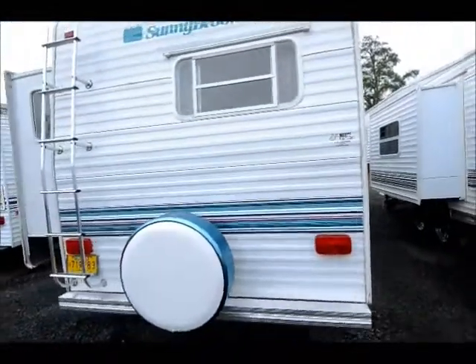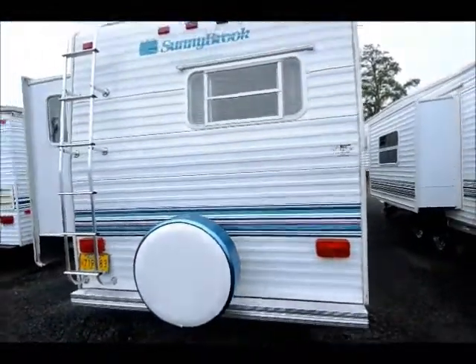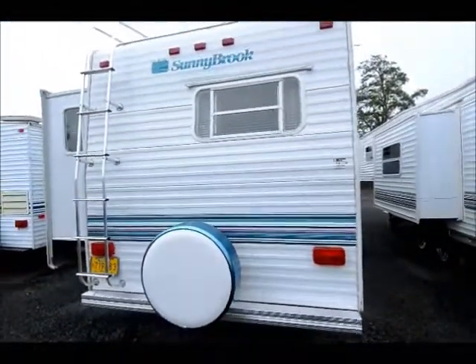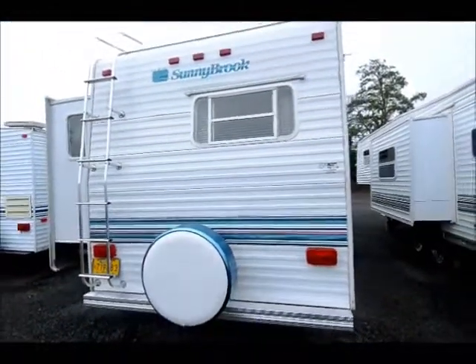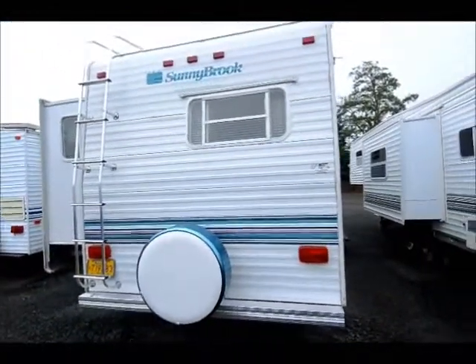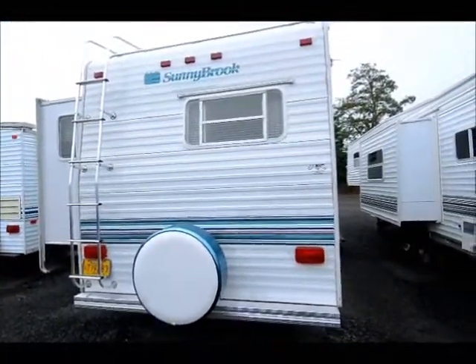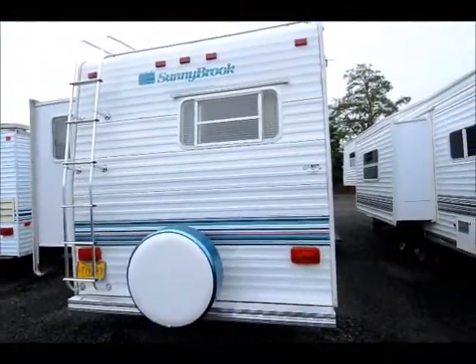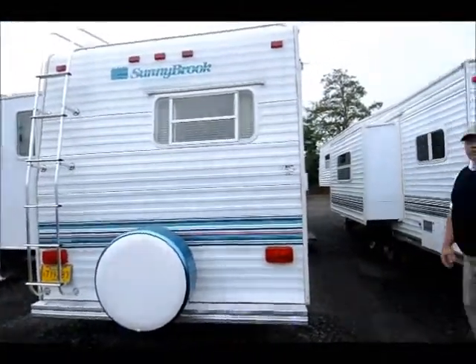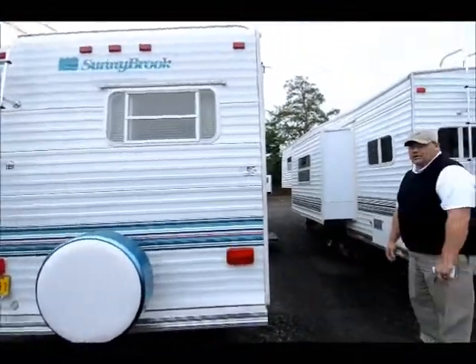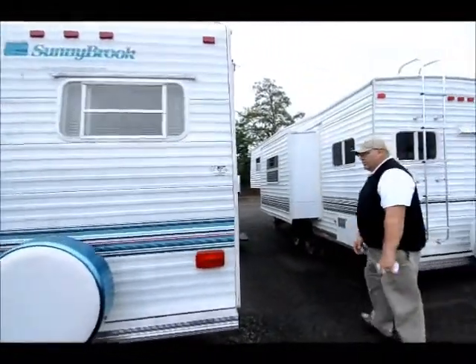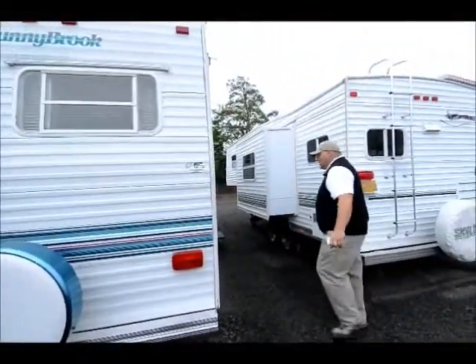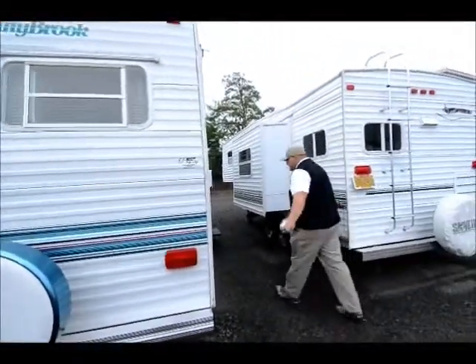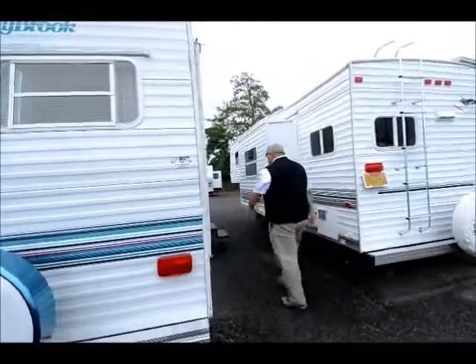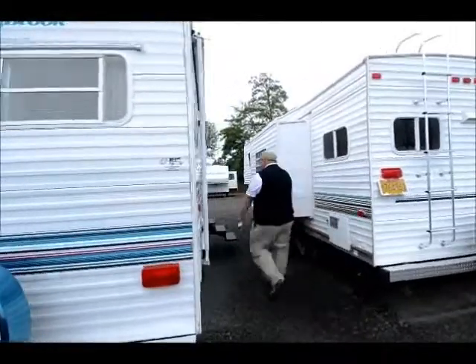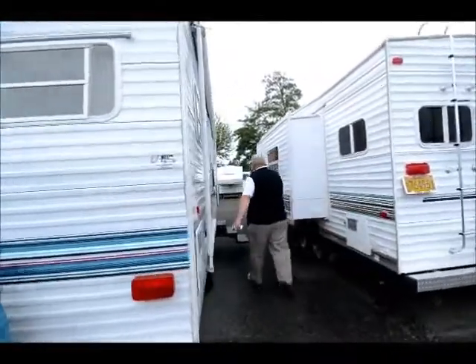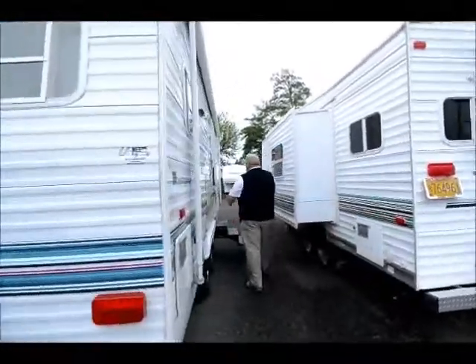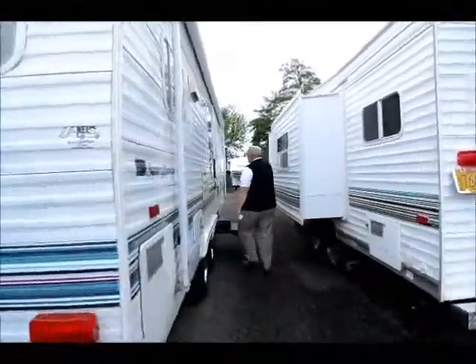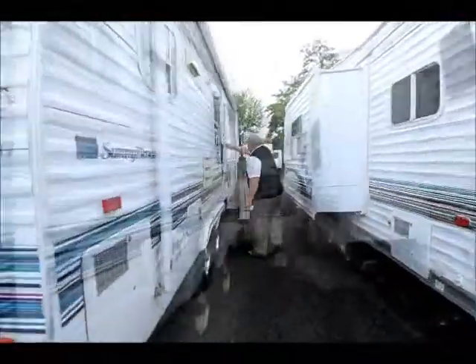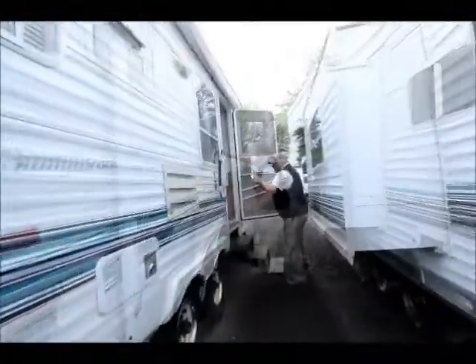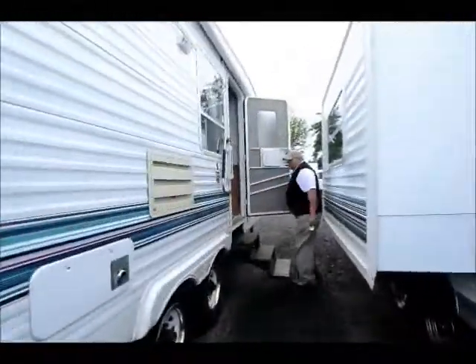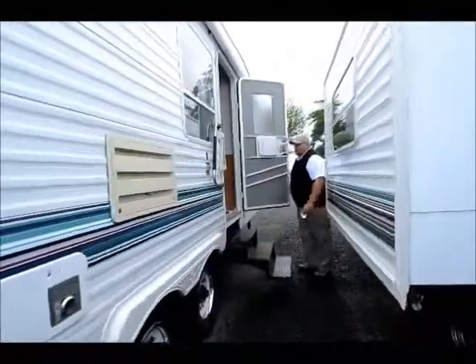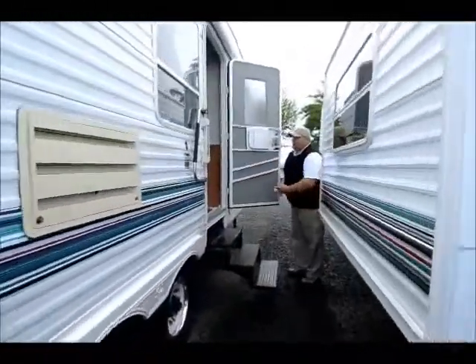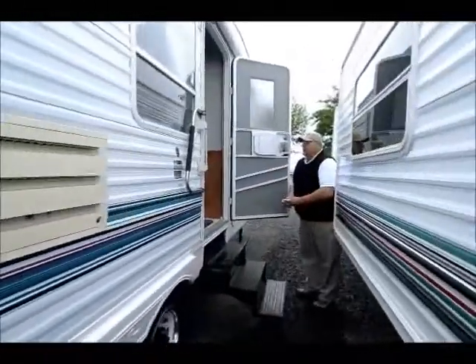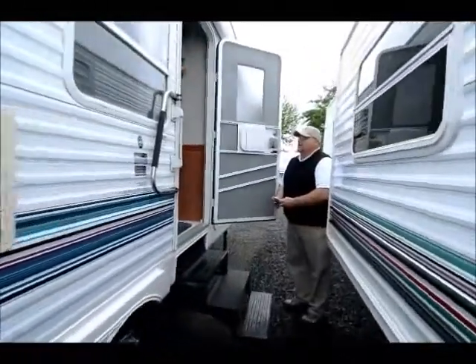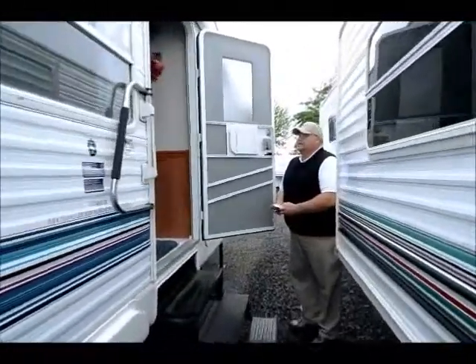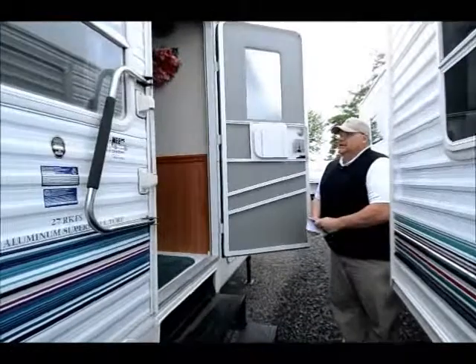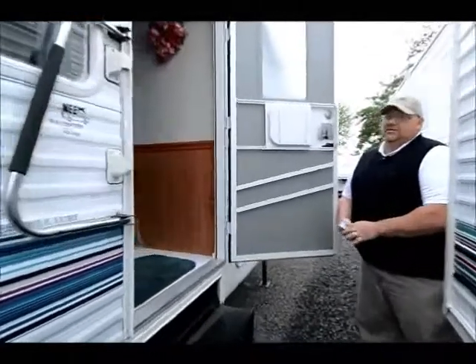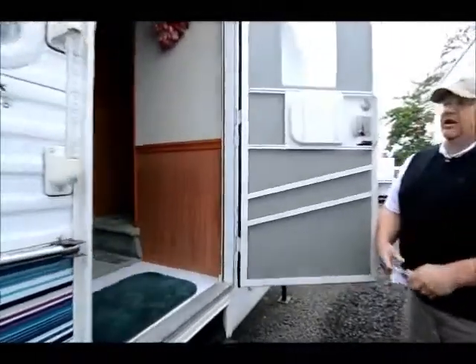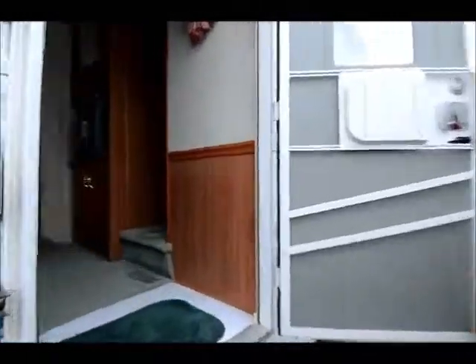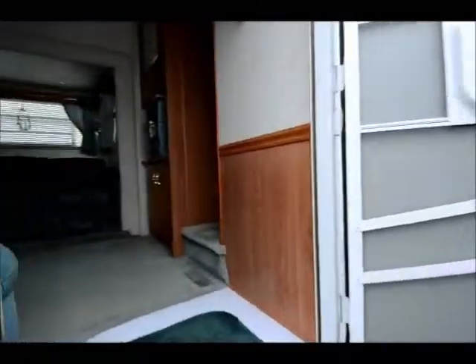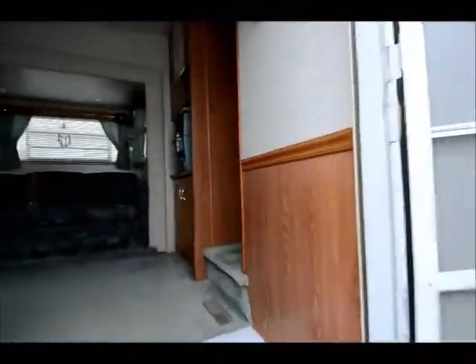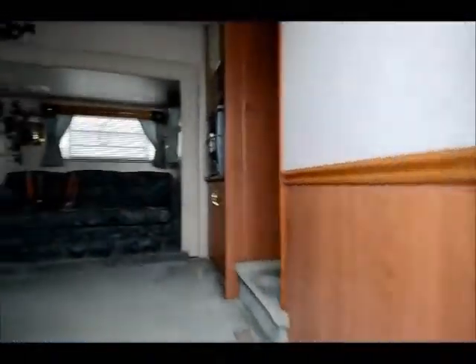These folks are done using it and they brought it here to RV Corral for us to sell, so their loss is going to be your gain. Come on in here and take a look. You can see a lot of pride of ownership here.